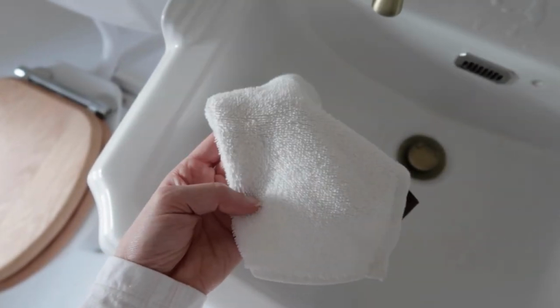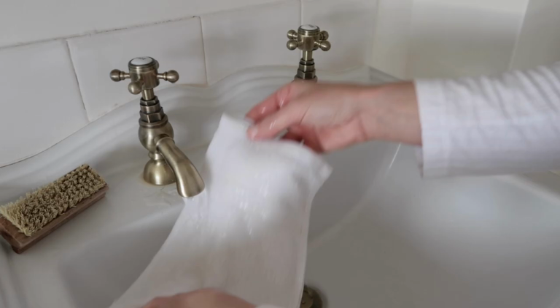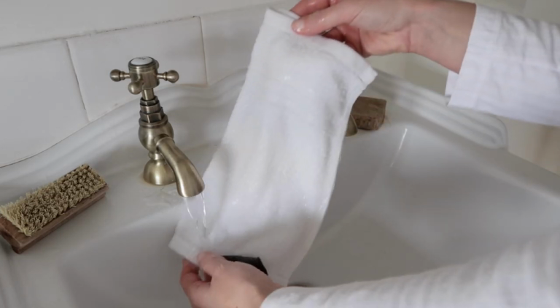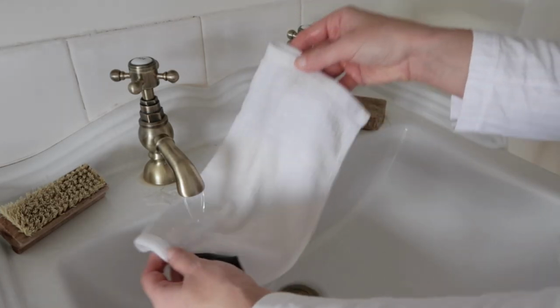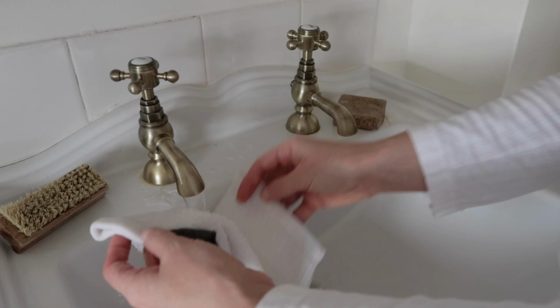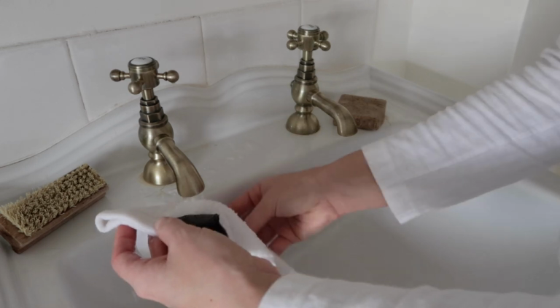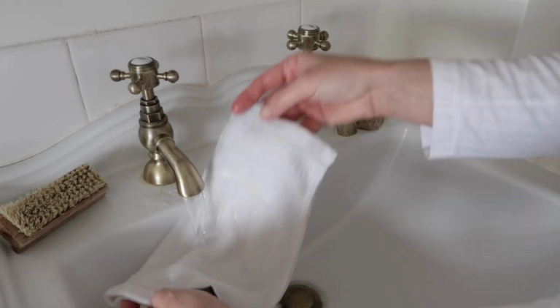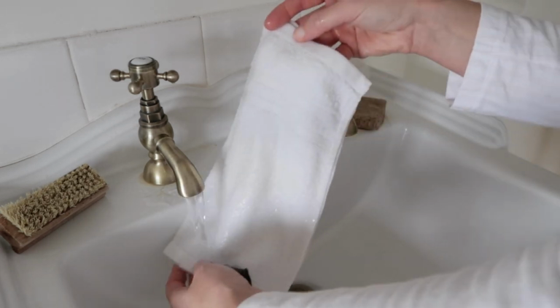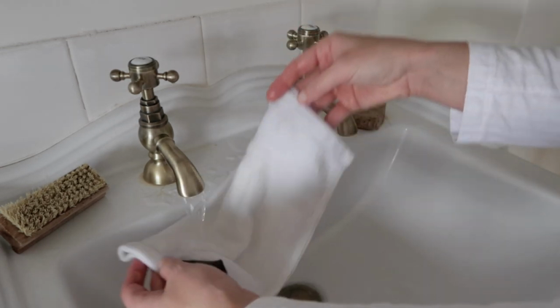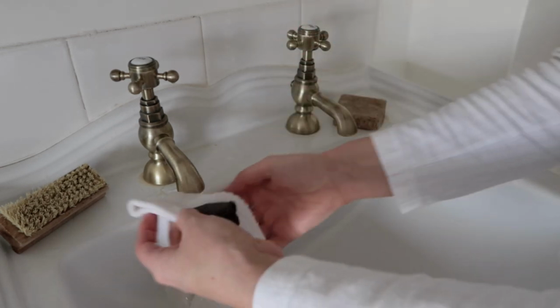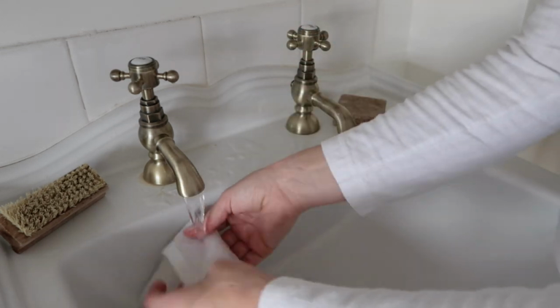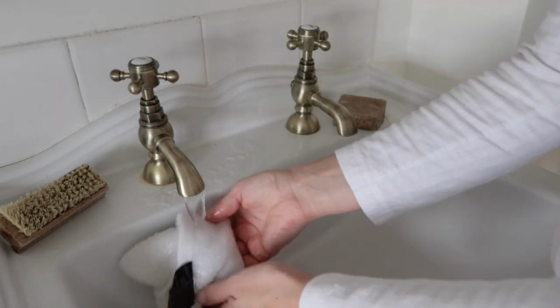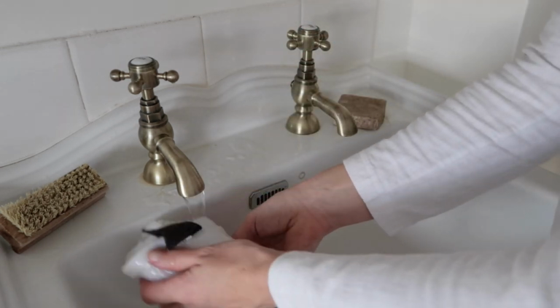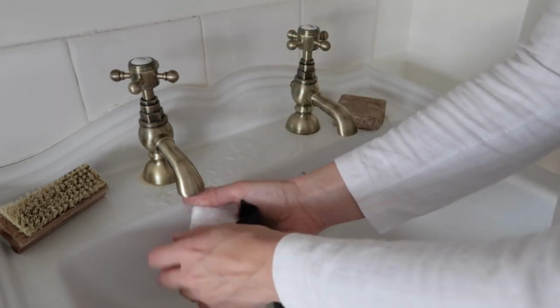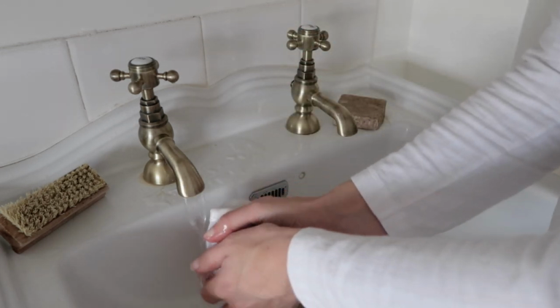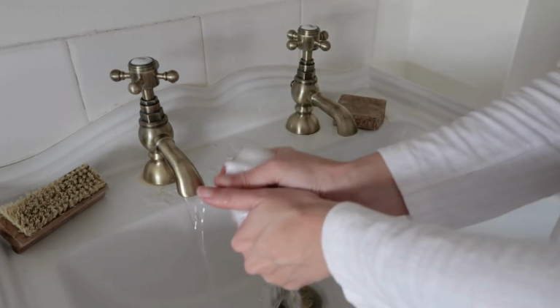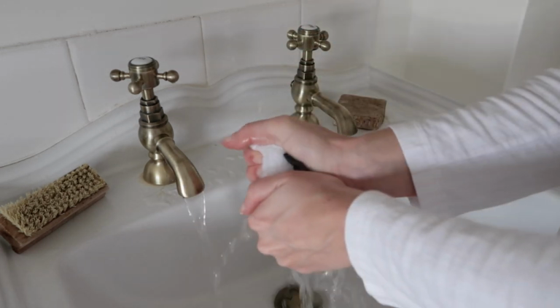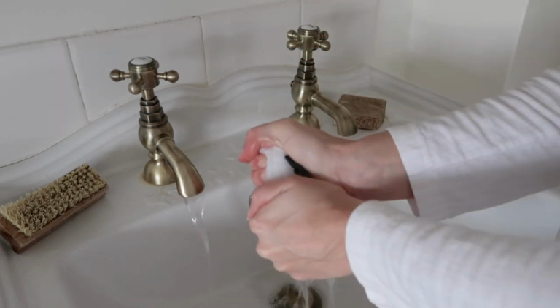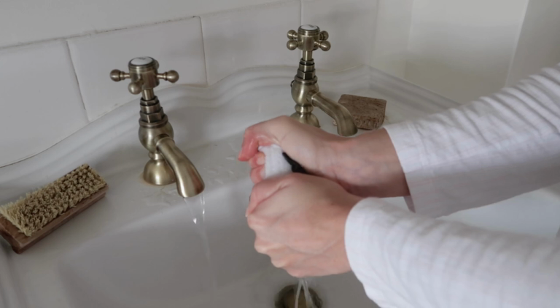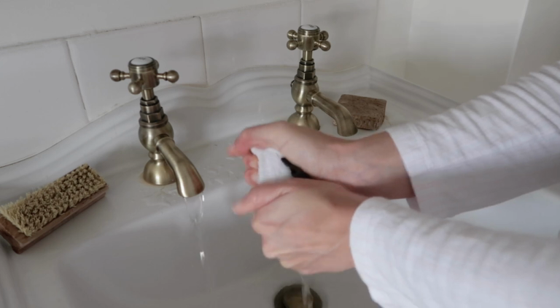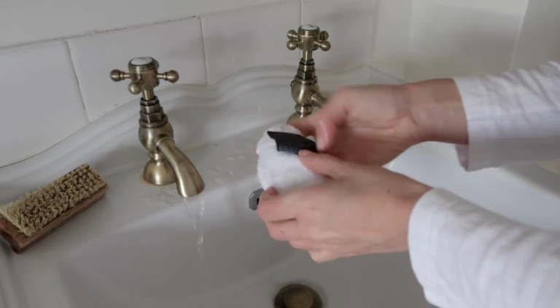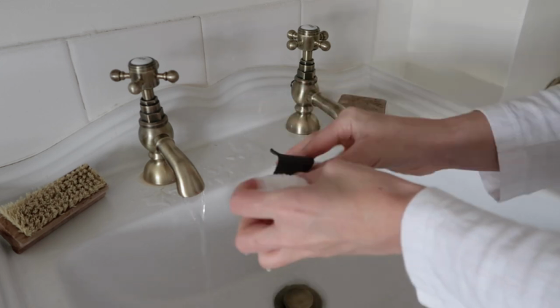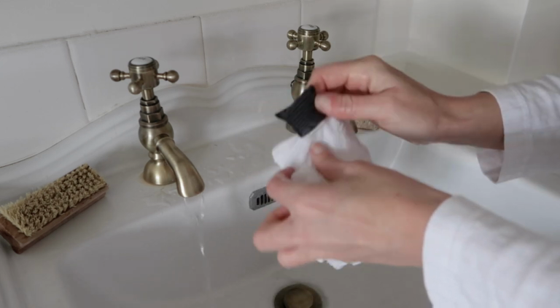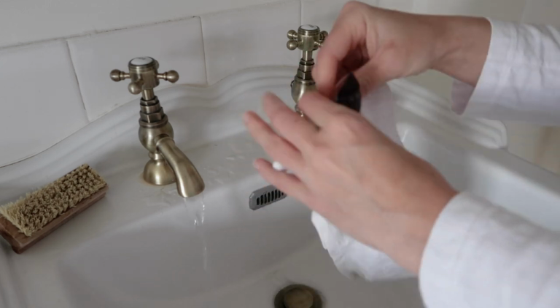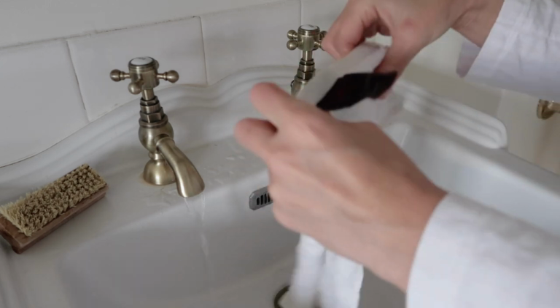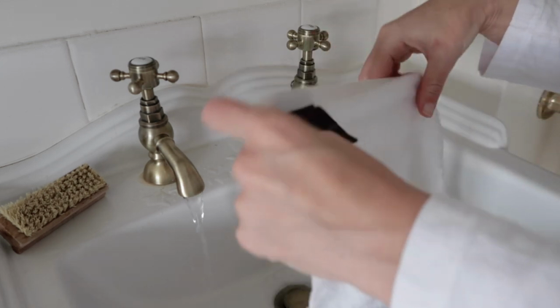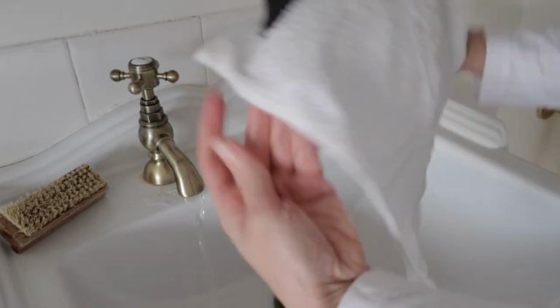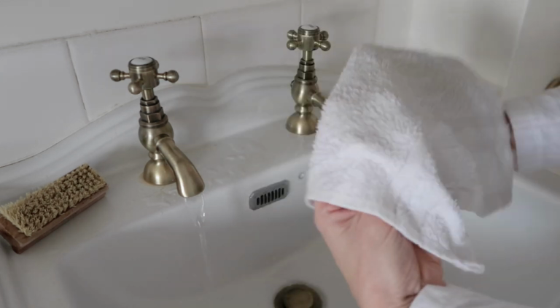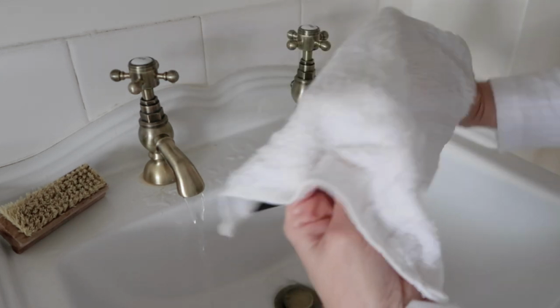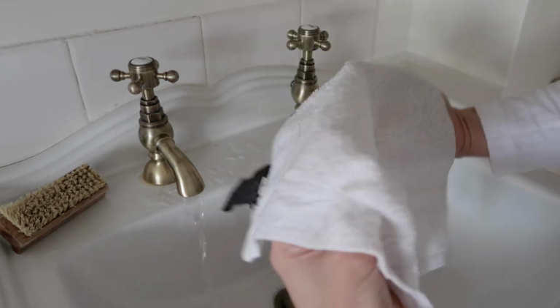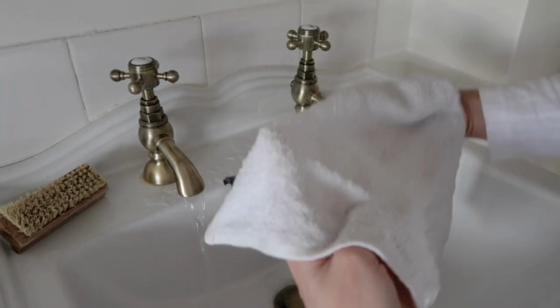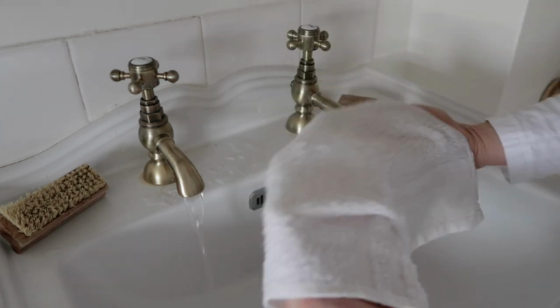I like to use a very hot flannel on my face. I love the way that this feels and it saves me from having to splash water on my face.